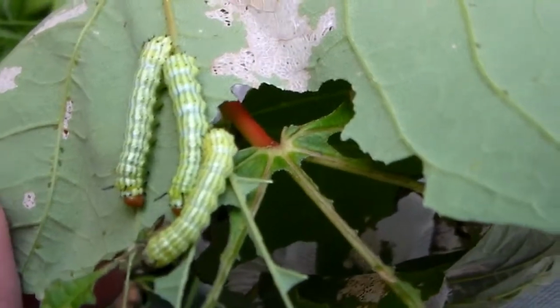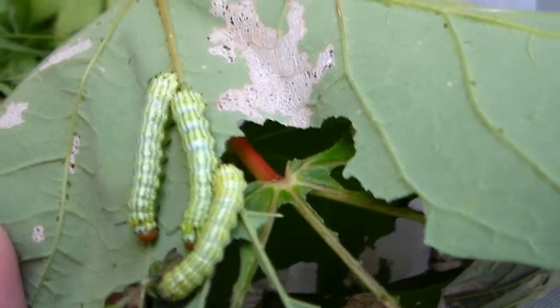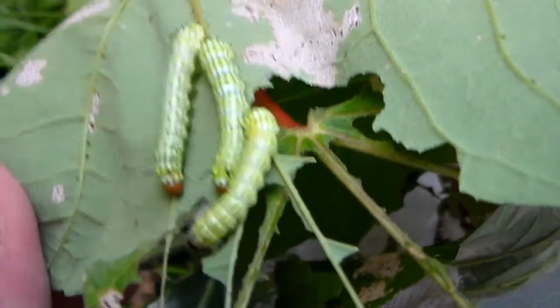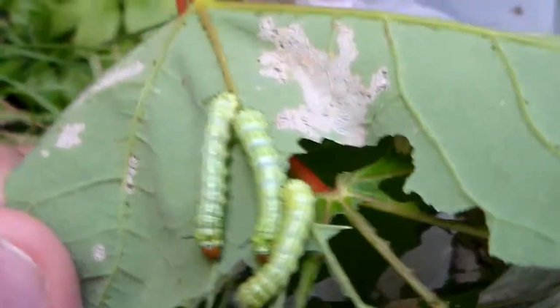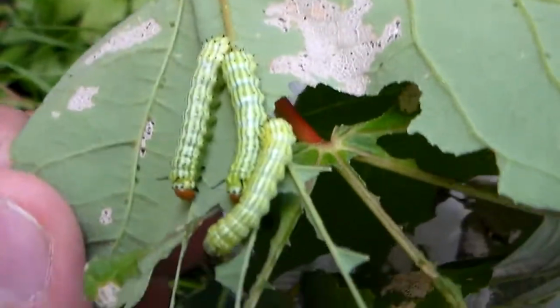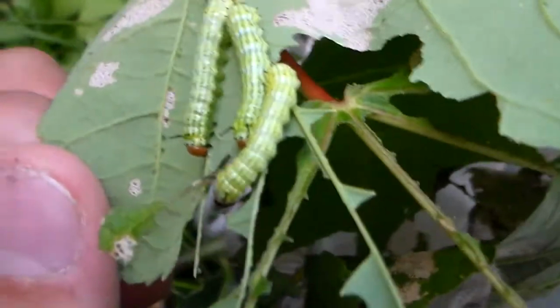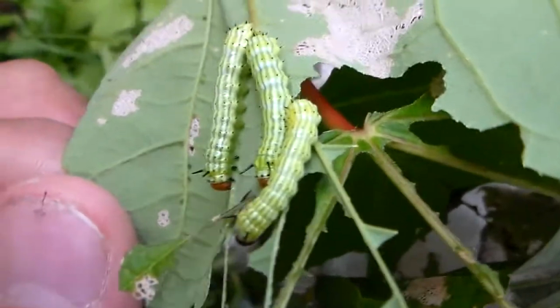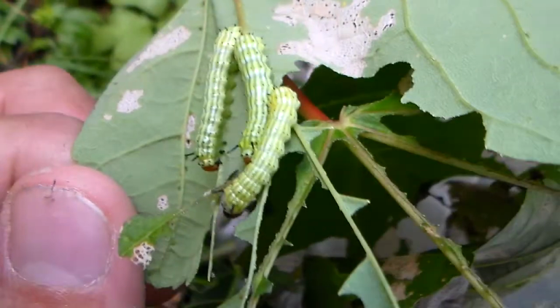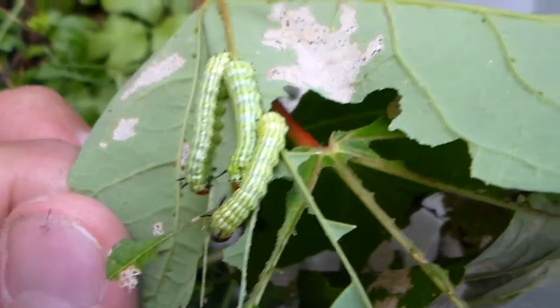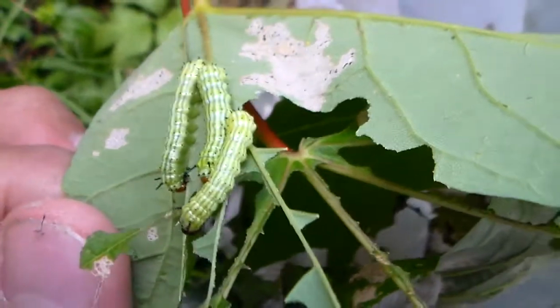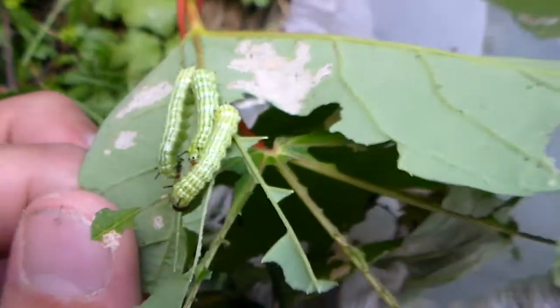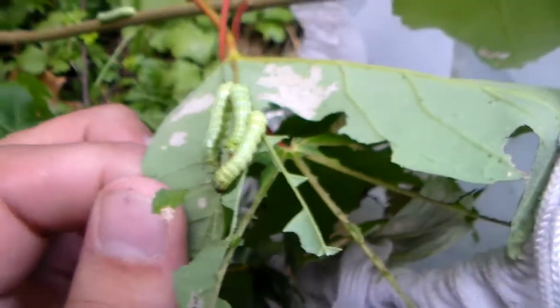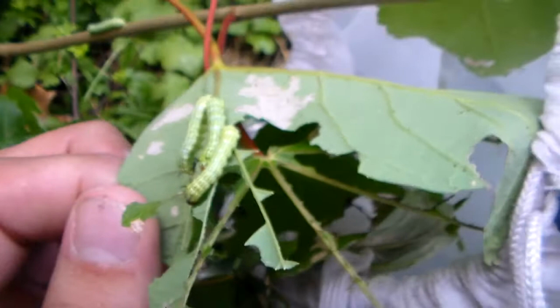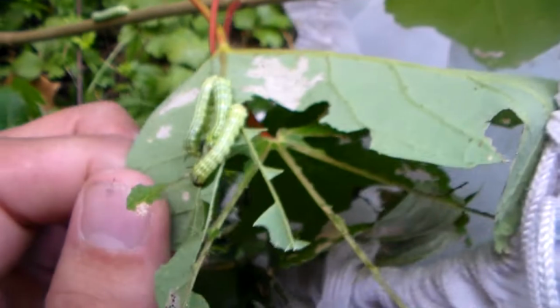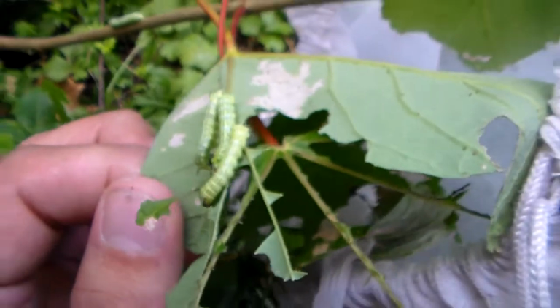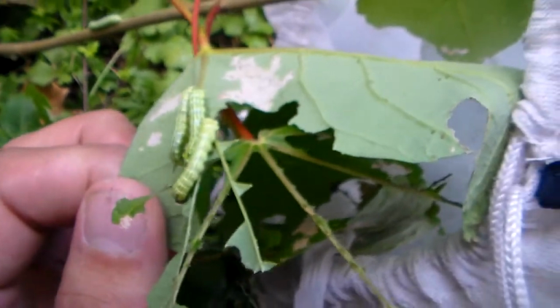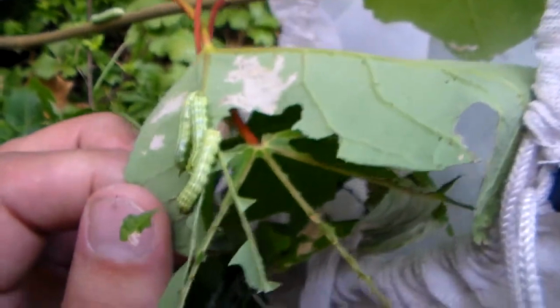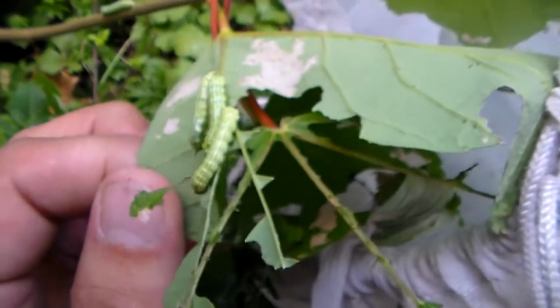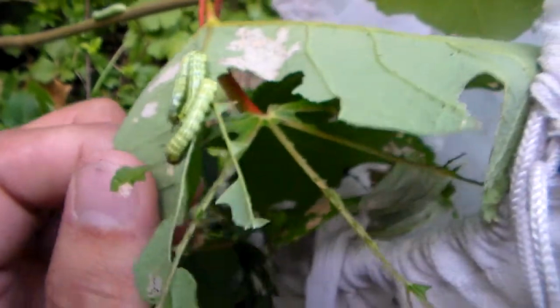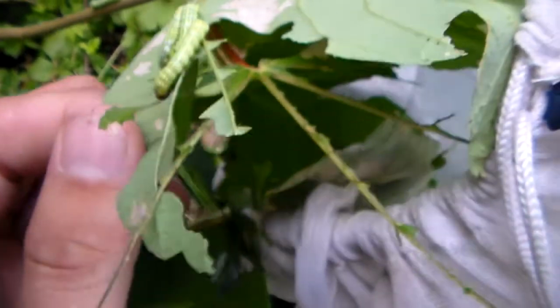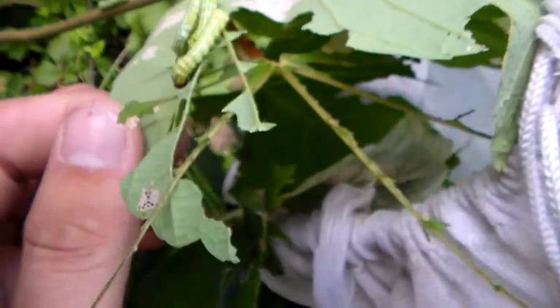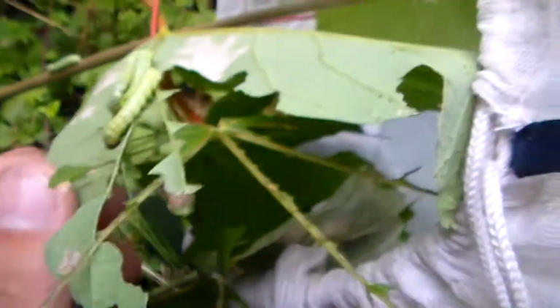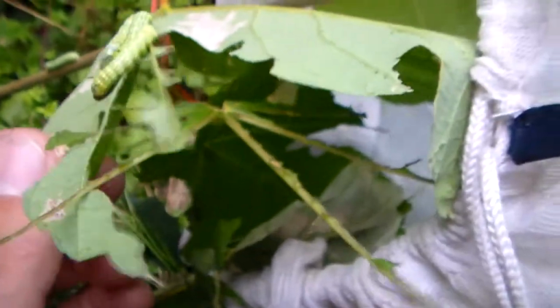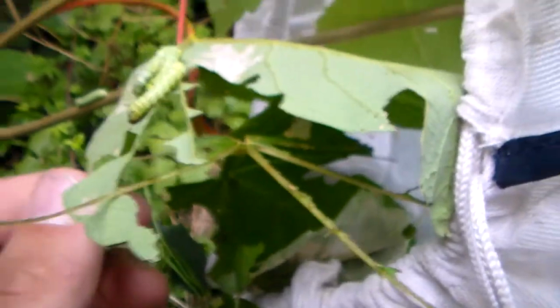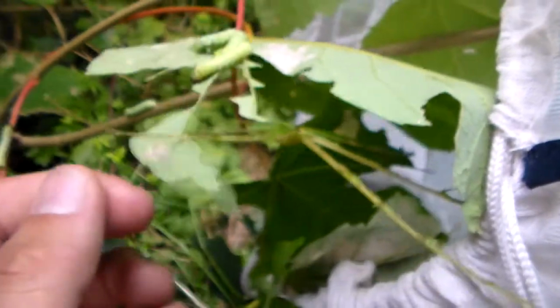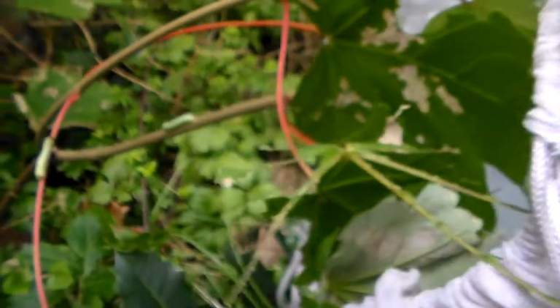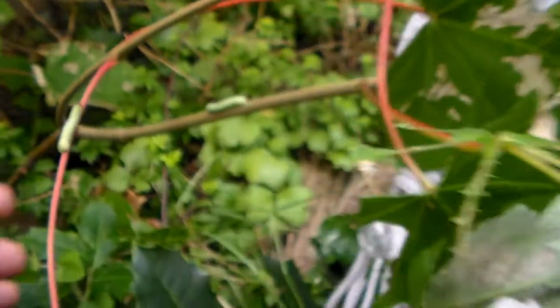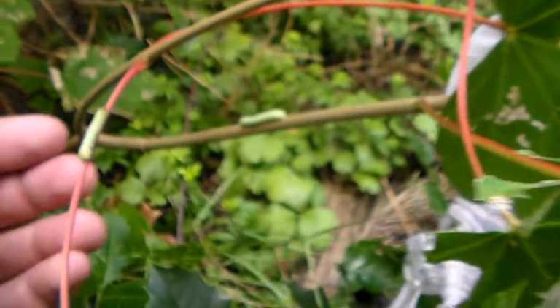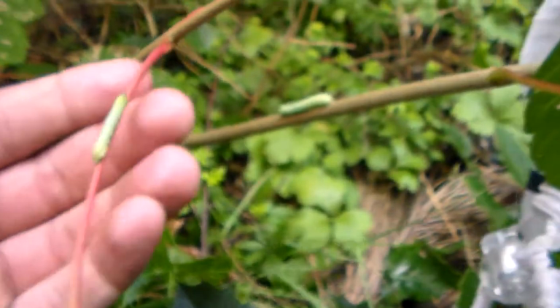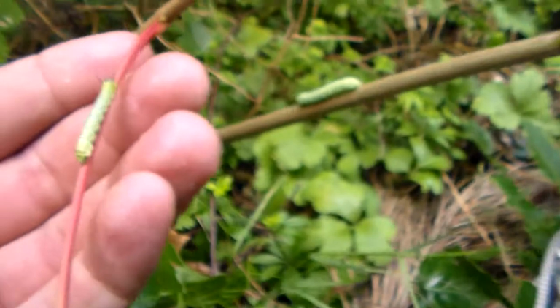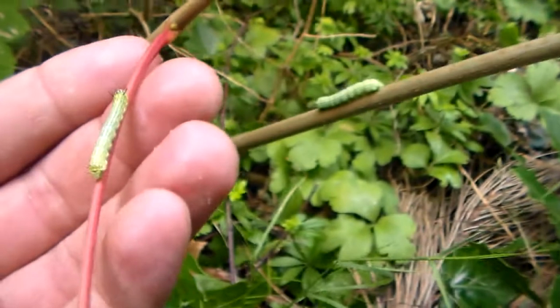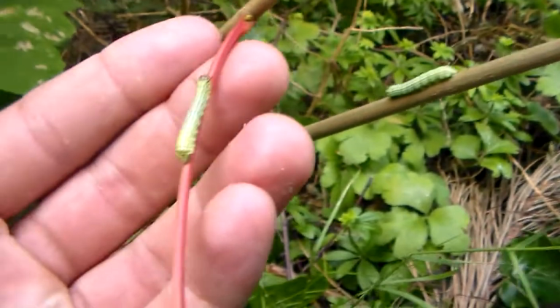It's no surprise they are easy to breed, because in some parts of America they are even considered a pest. Though I wouldn't call them a pest — they are beautiful.